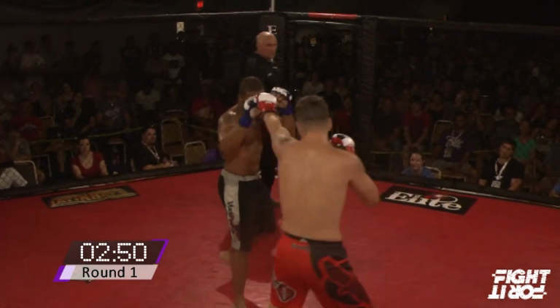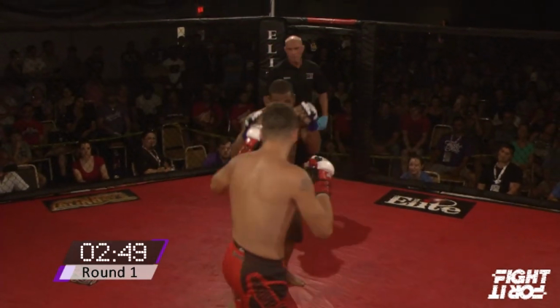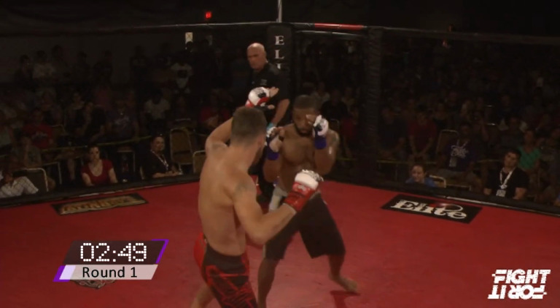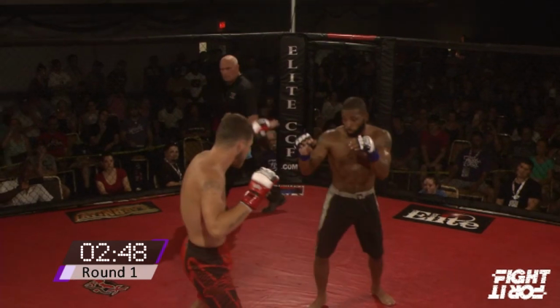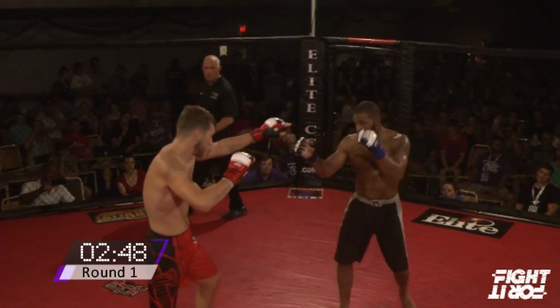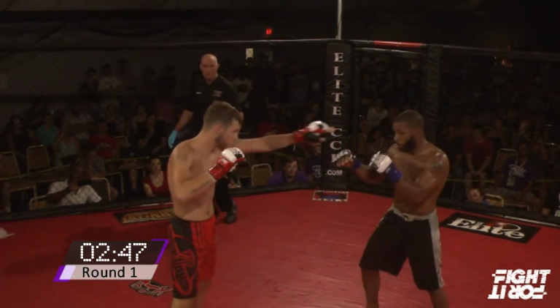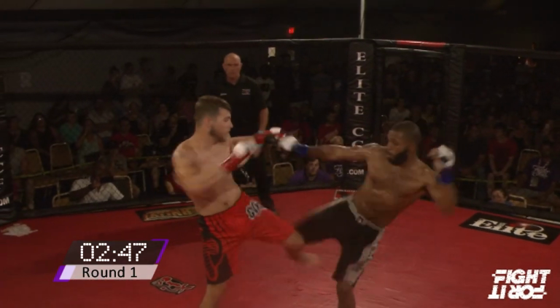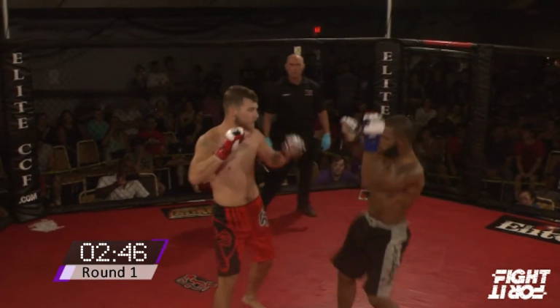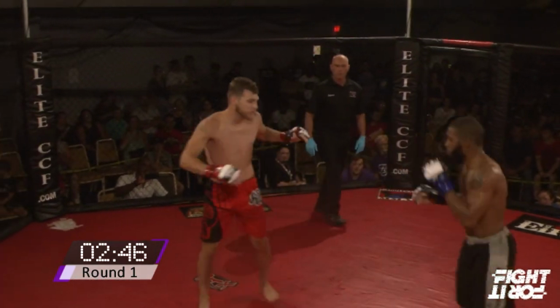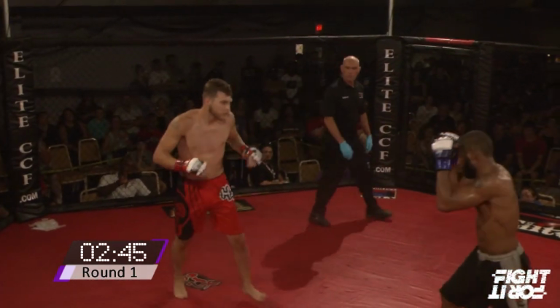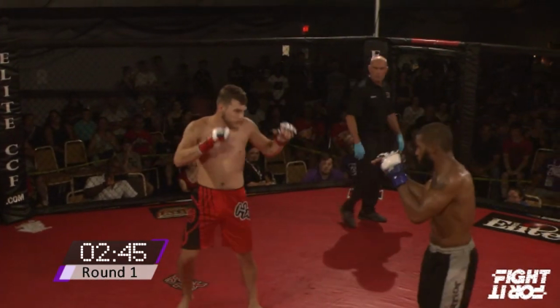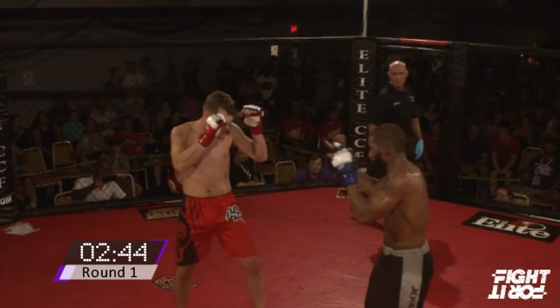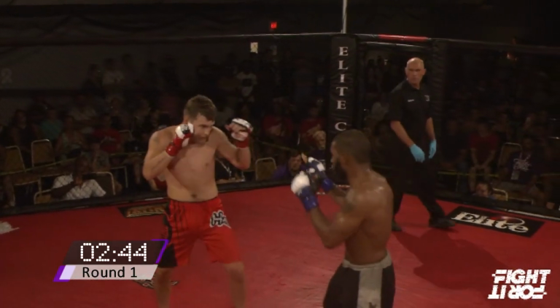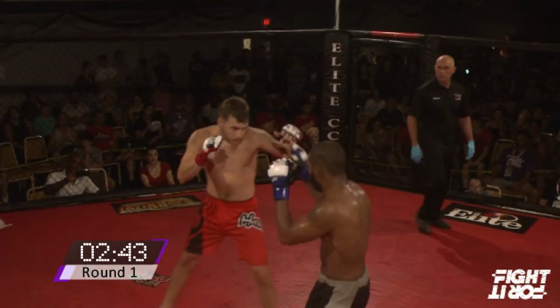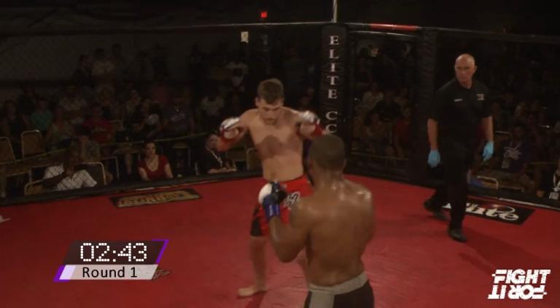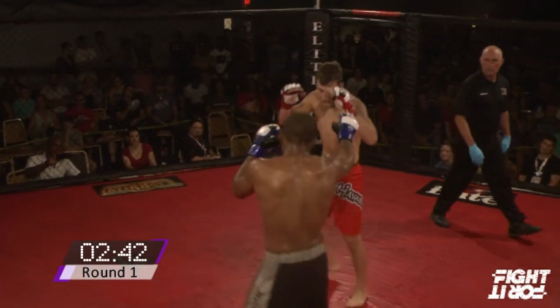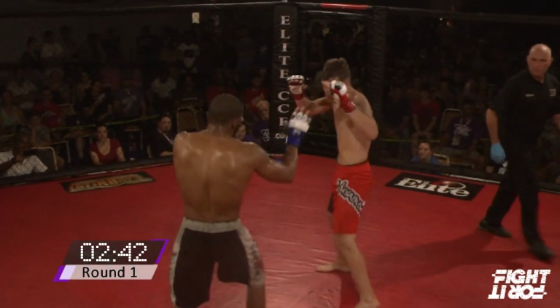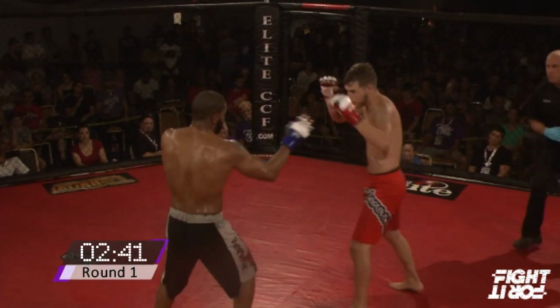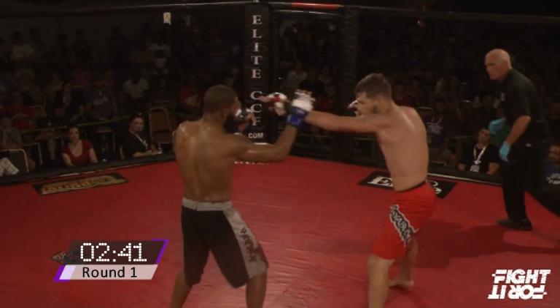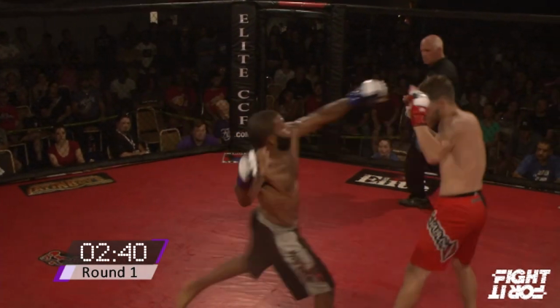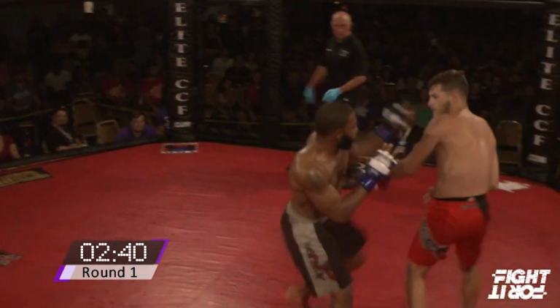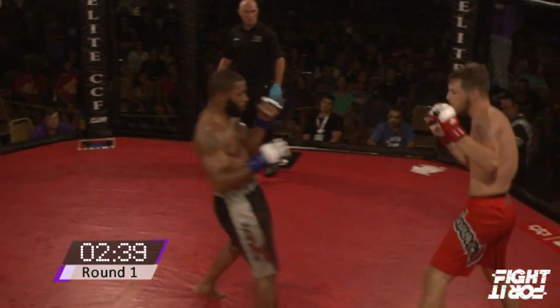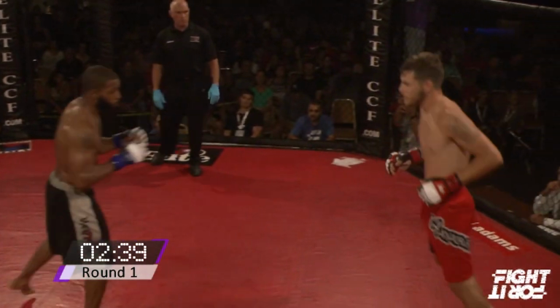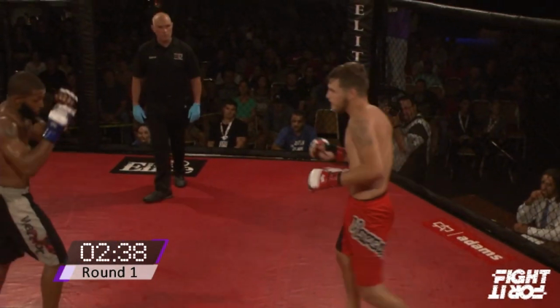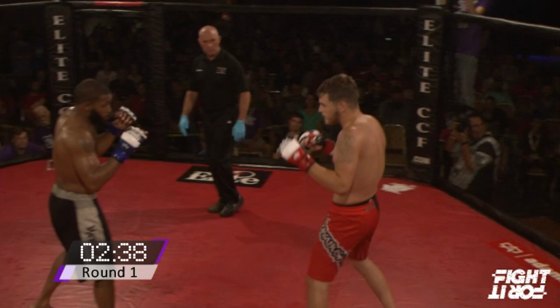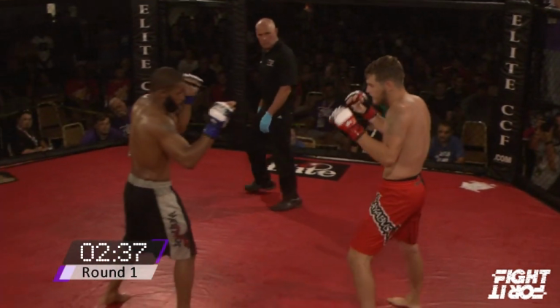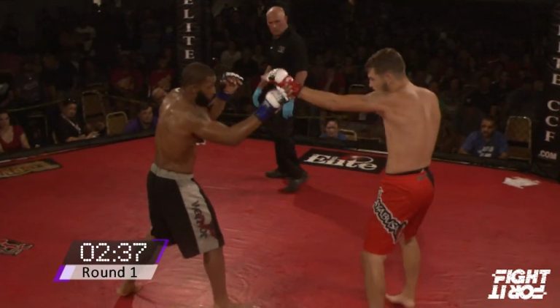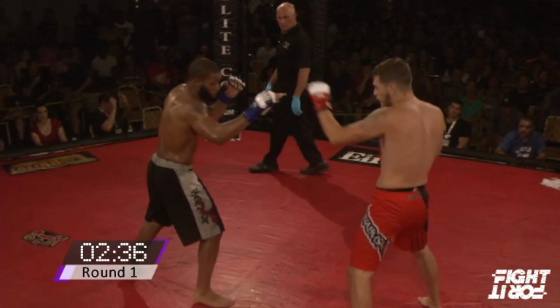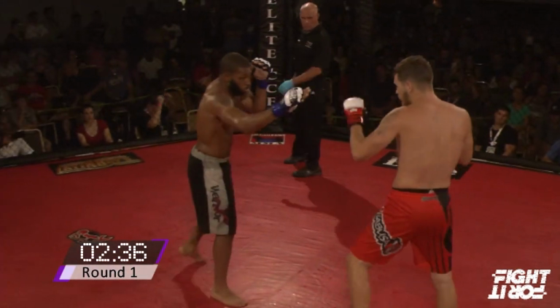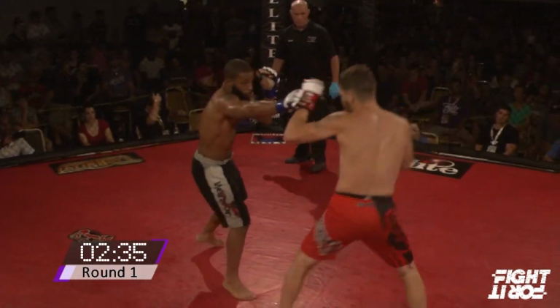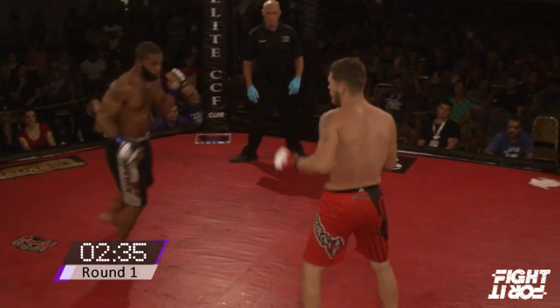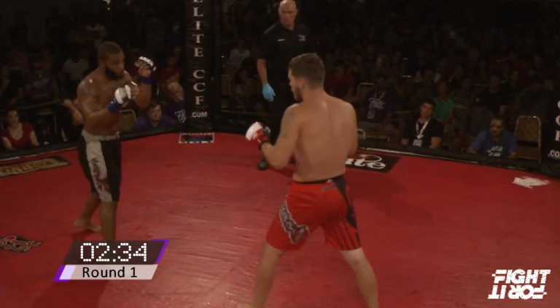Rosenbaum in the red and Waddell in the black. Southpaw versus orthodox — here we go. Always interesting to see how they deal with the challenge of a southpaw fighter. Stung with an outside leg kick. Garrett with a really wide stance.